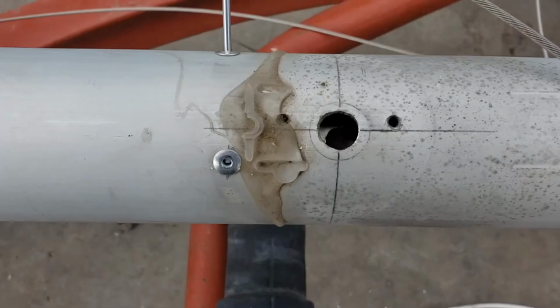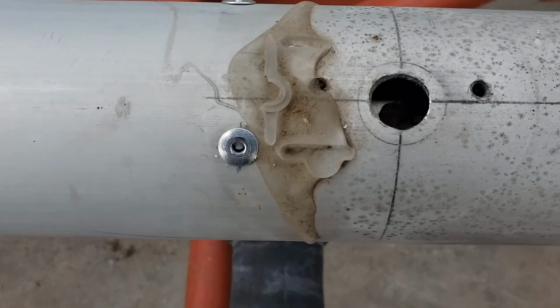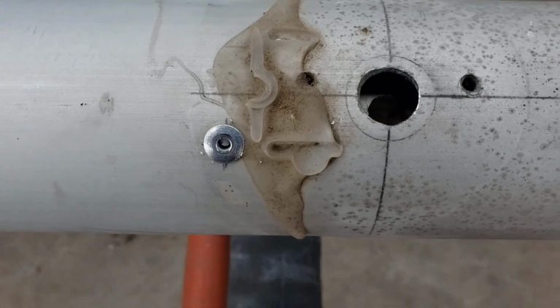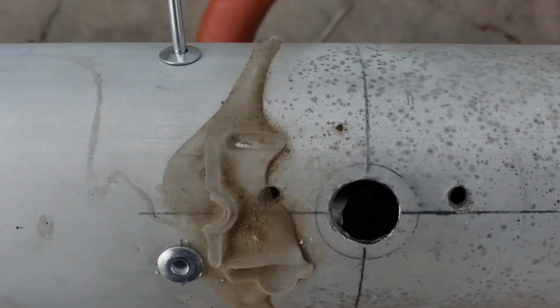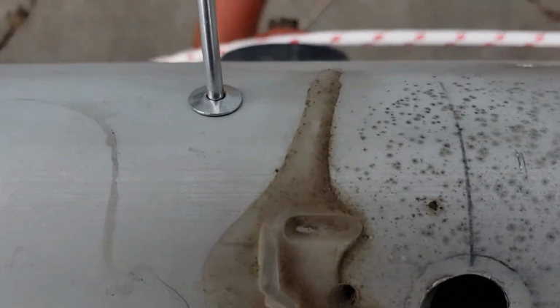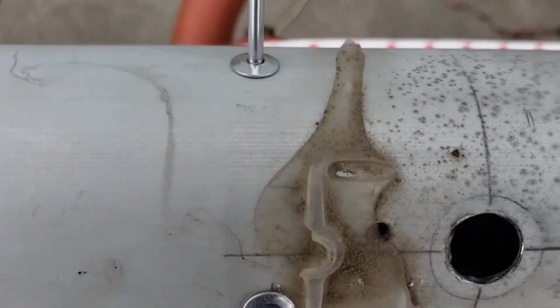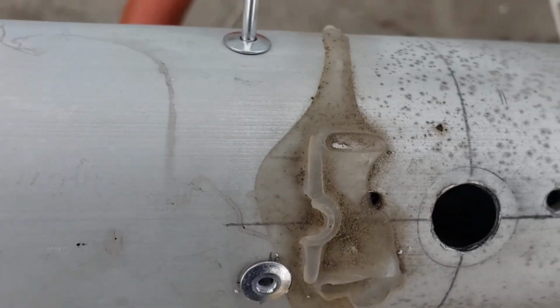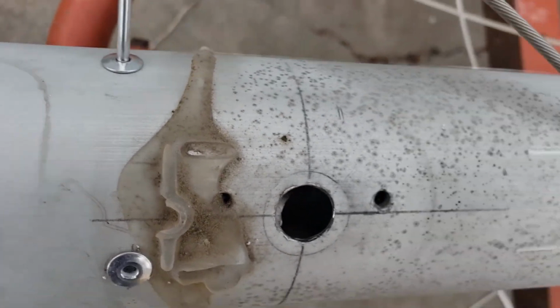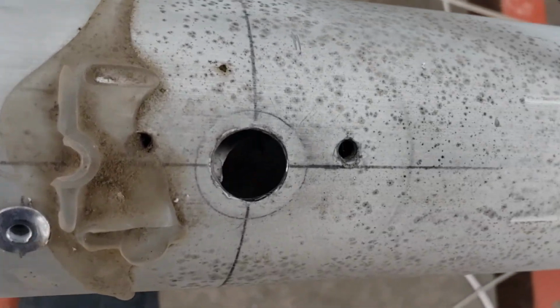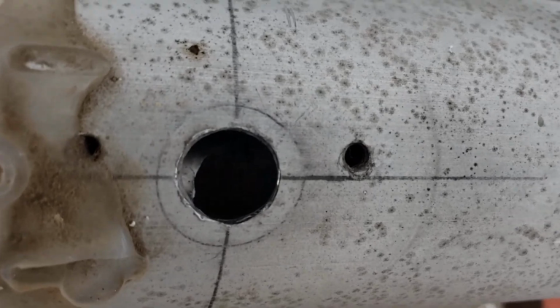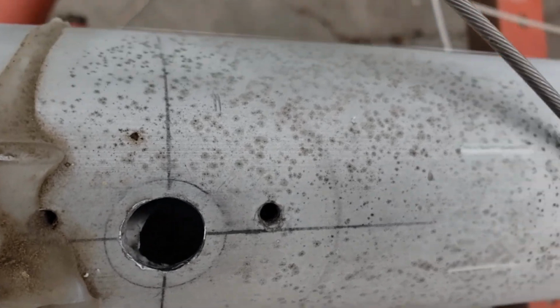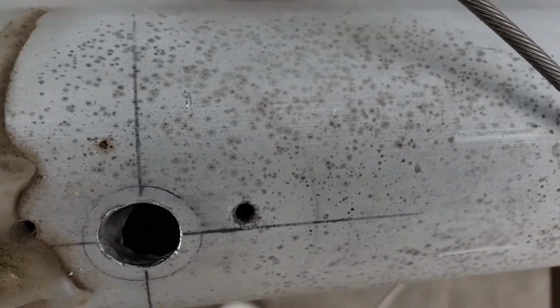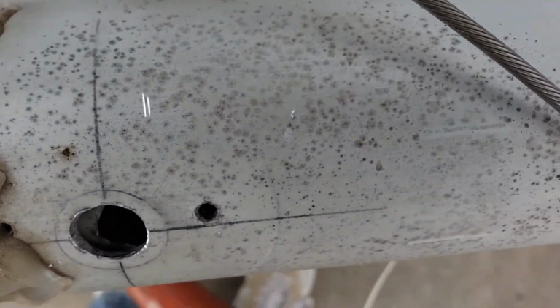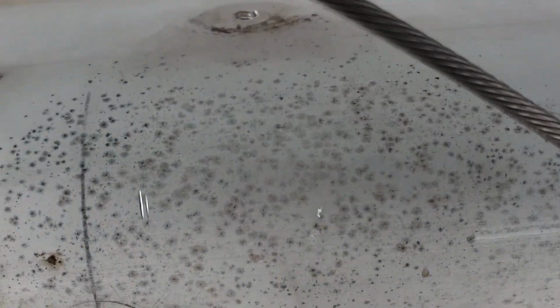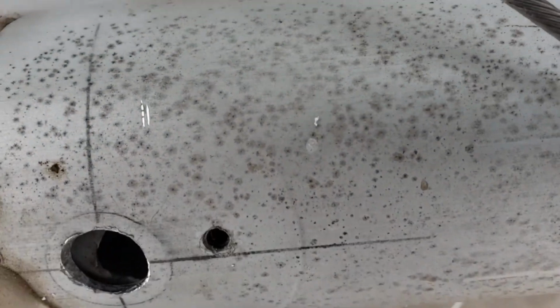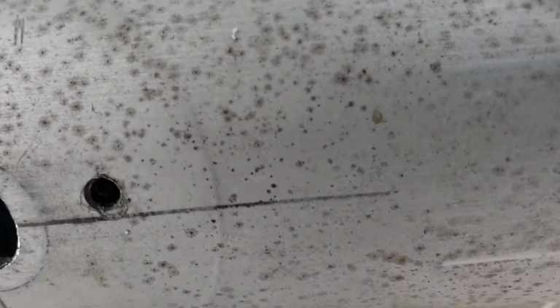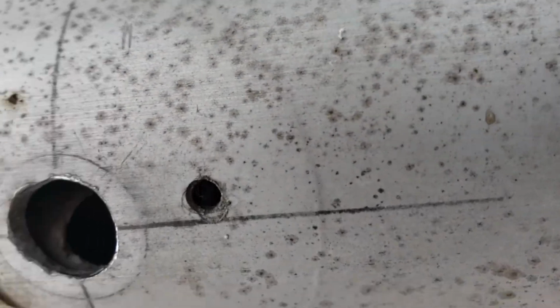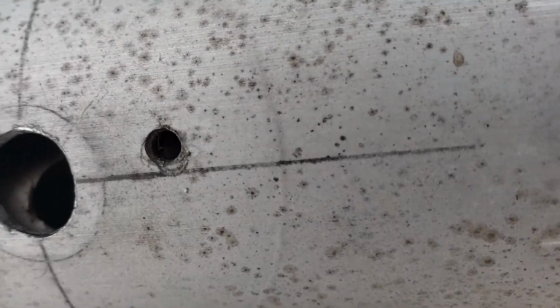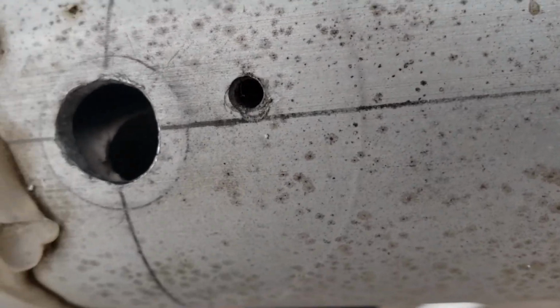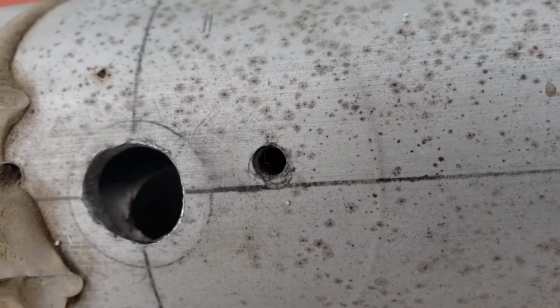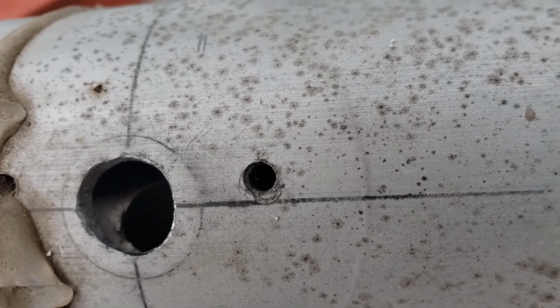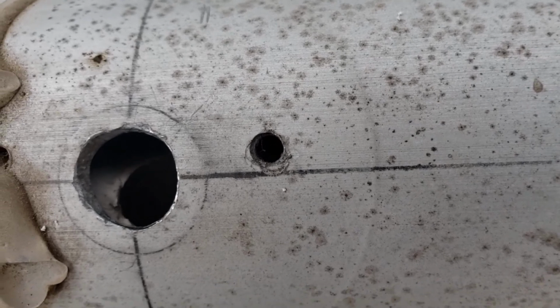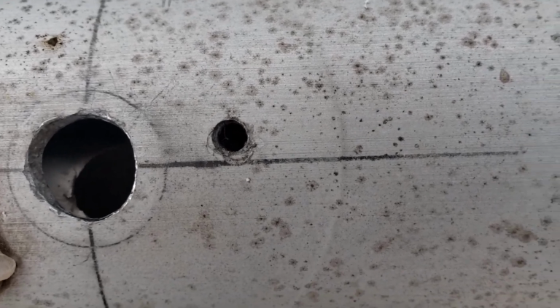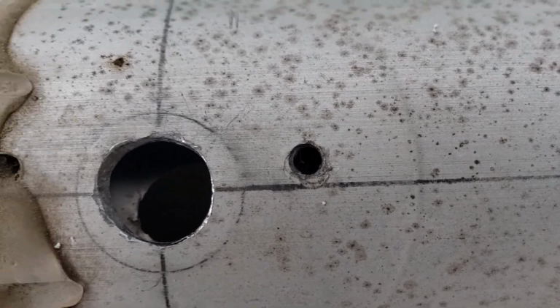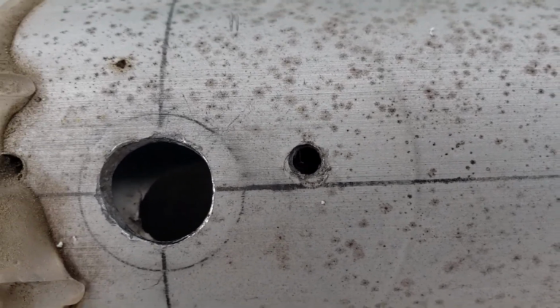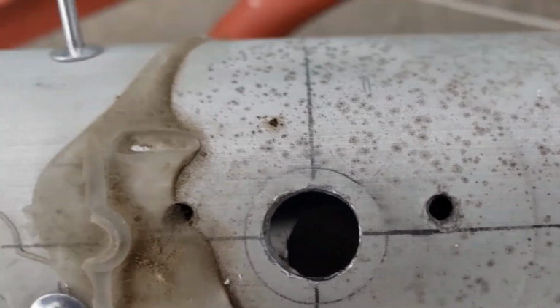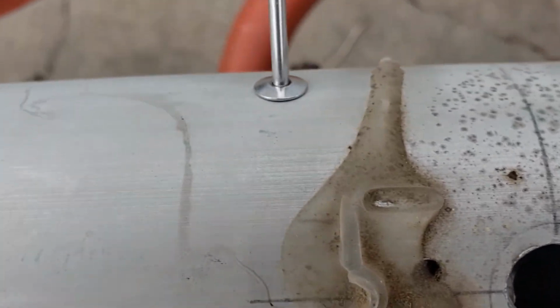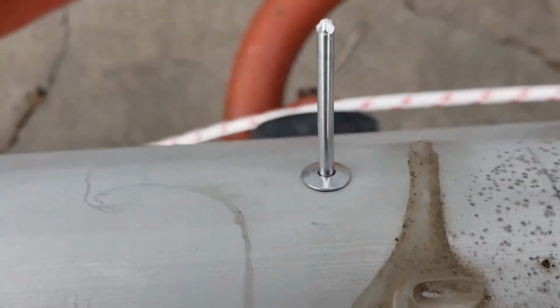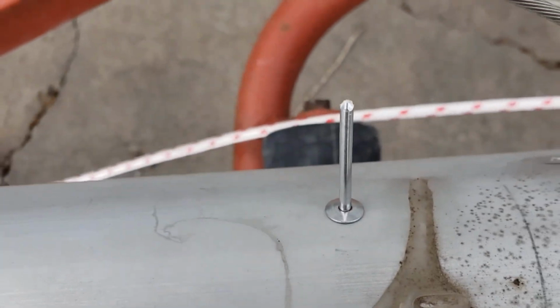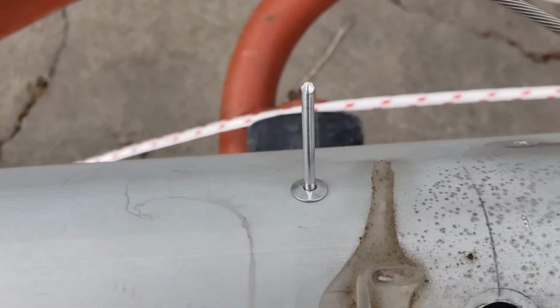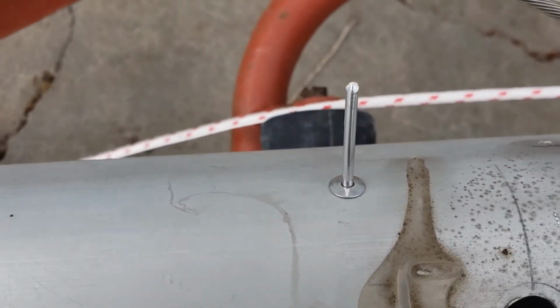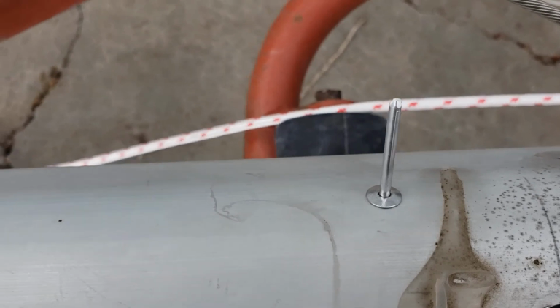As you can see, the rivet is installed. I don't know if you can see down in the conduit, but it's in there. You can see it kind of with the hole for the steaming light there. And of course, I've got my 3/8ths rivet.